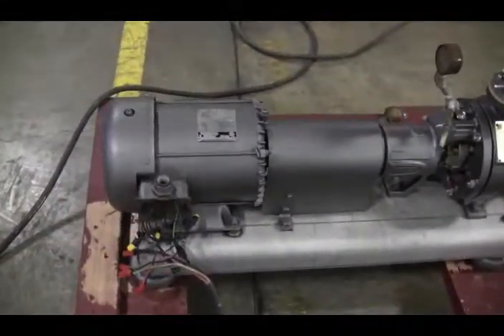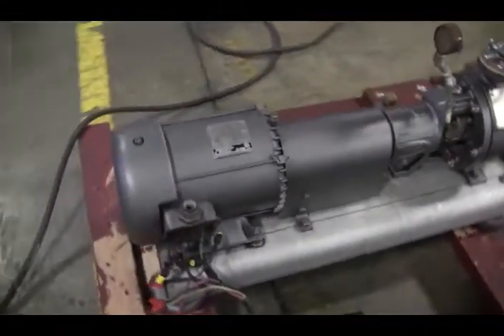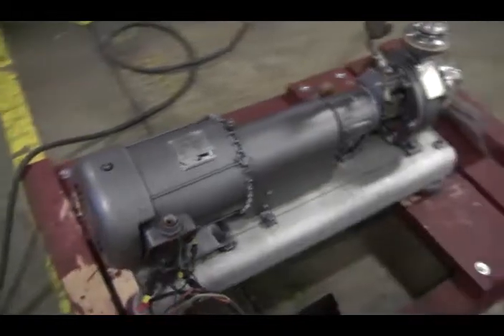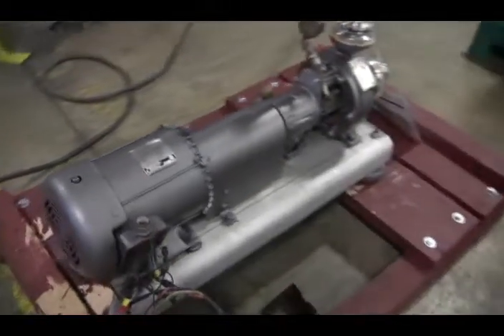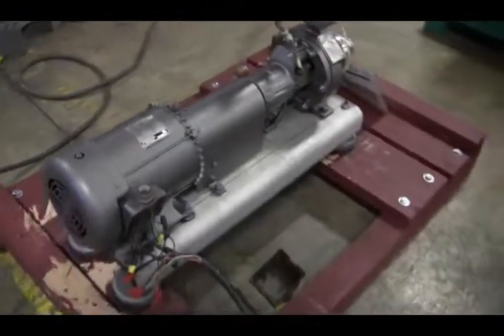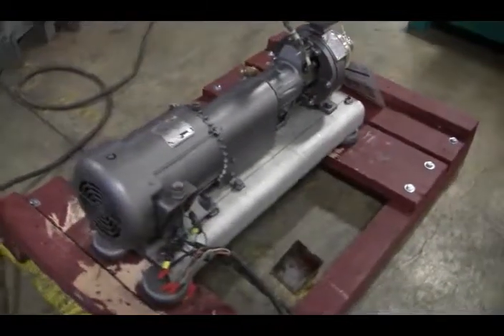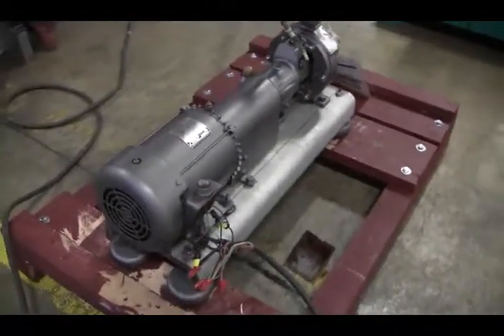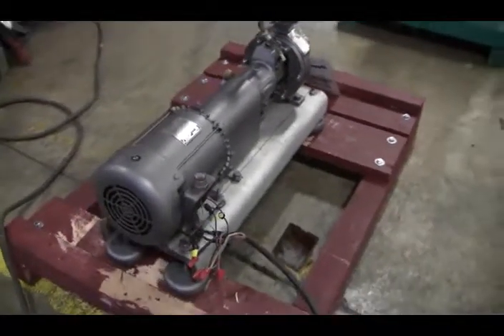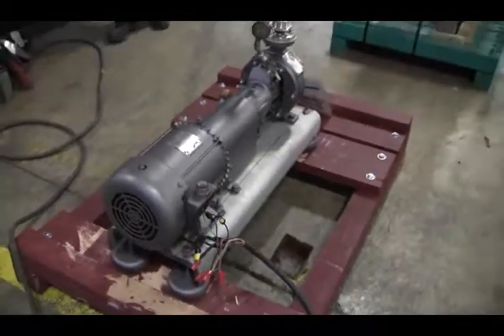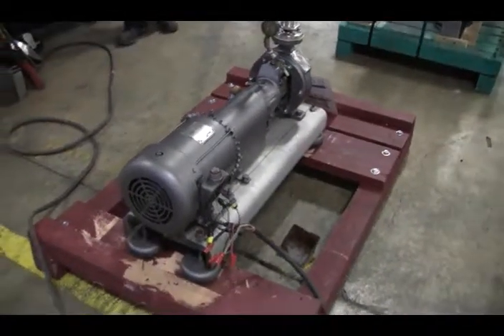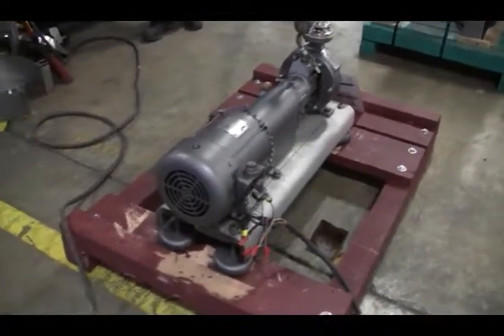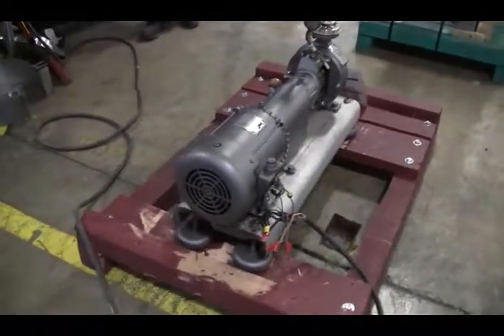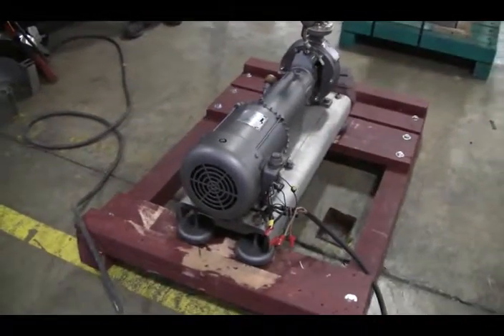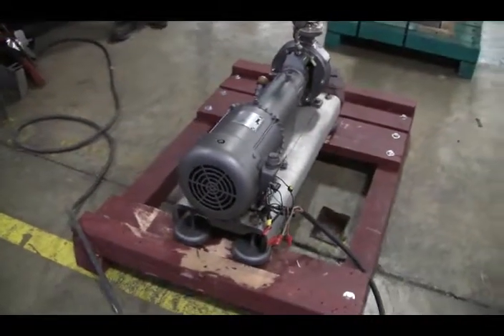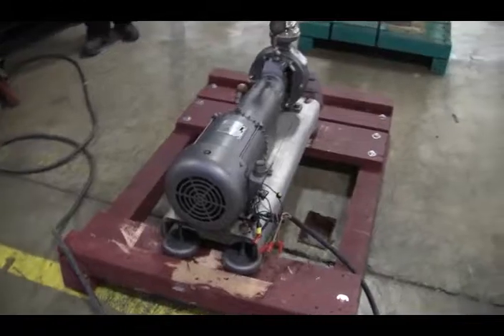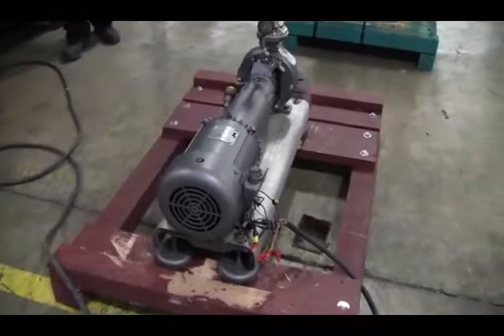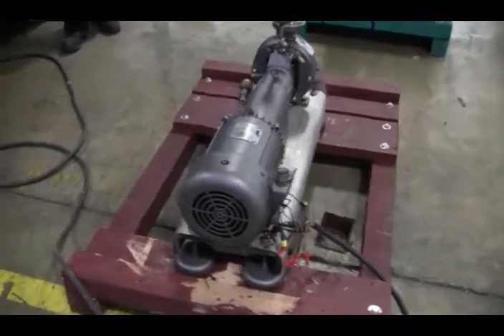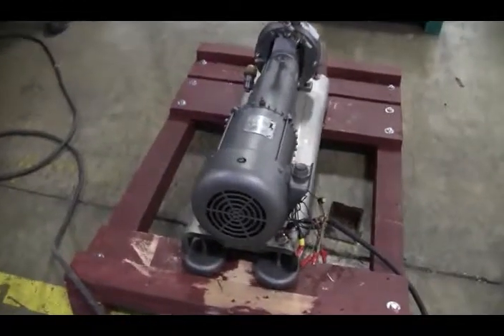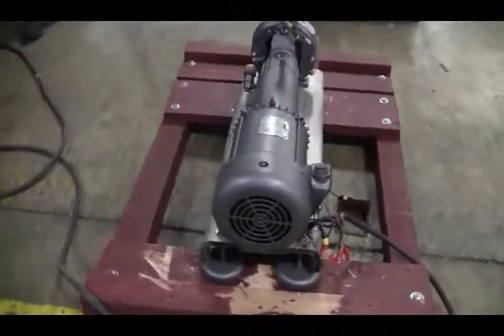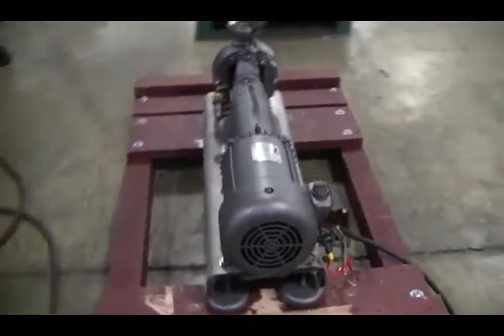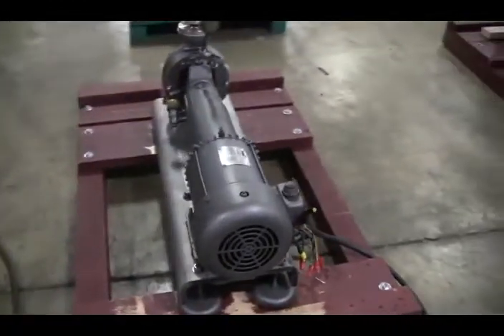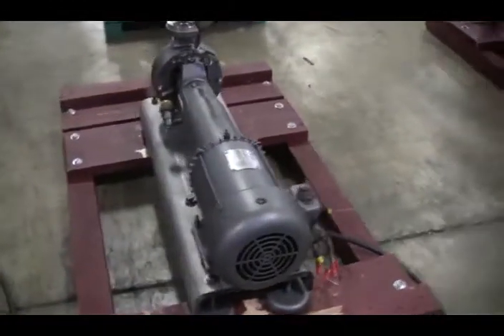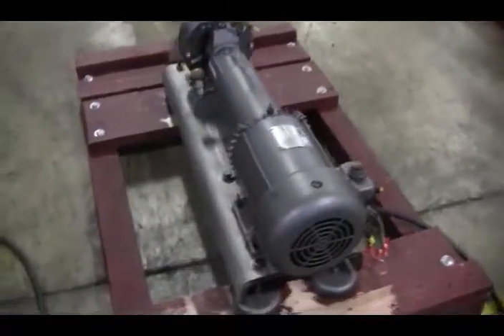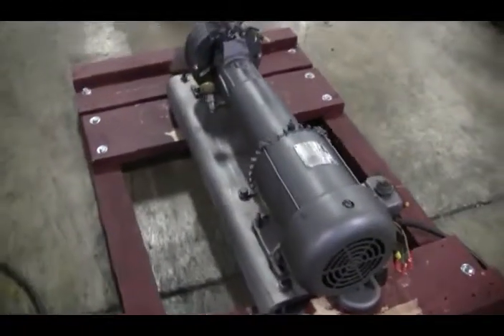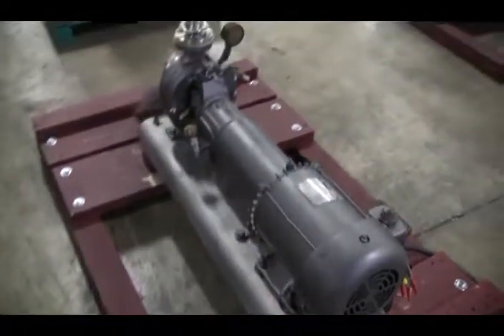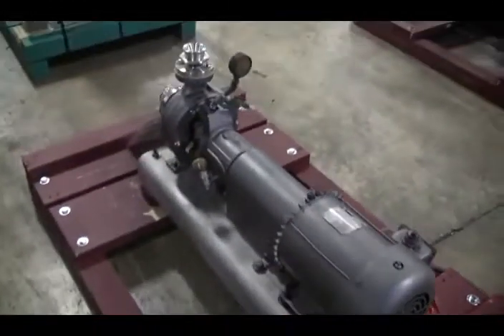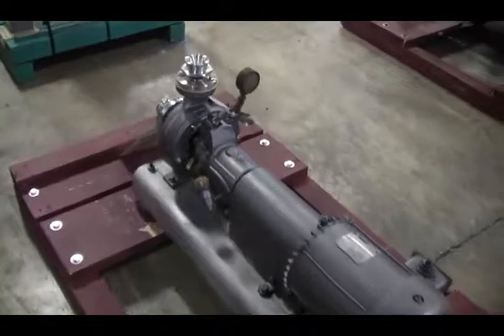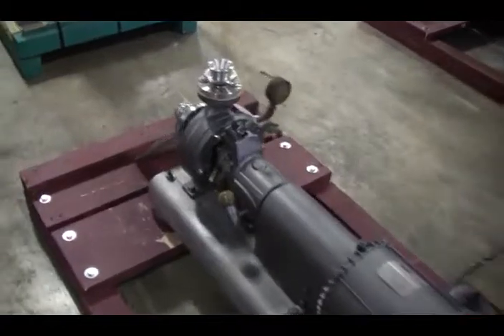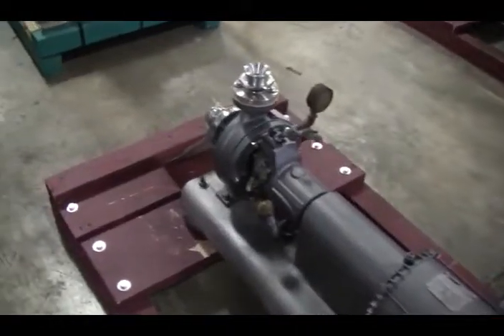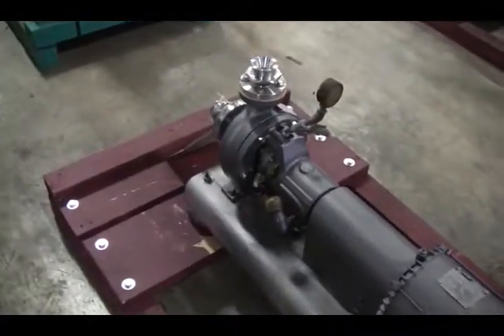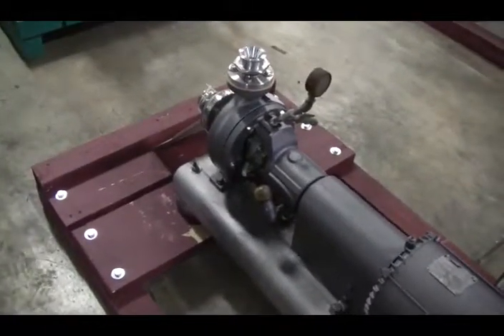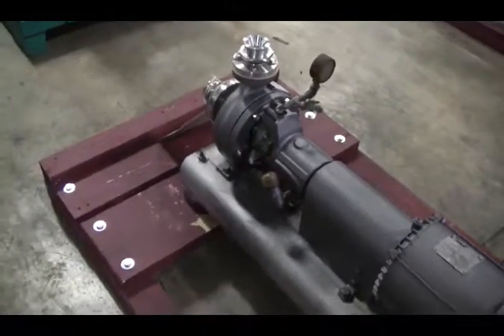The voltage of the pump is currently set to 3-phase, 60 cycle, 480 volts. We recommend a field service technician to assist you with the startup and training of the machine. Please contact our field service manager at the Rango field service department.